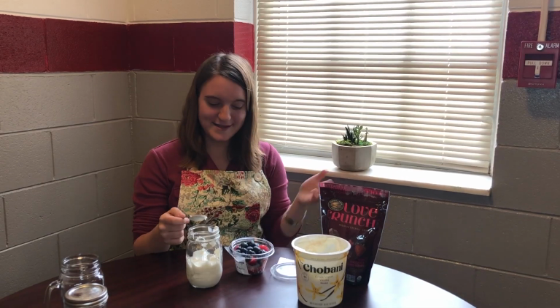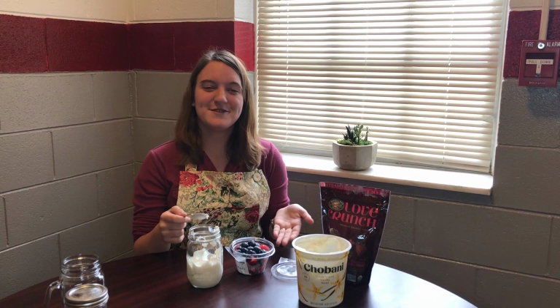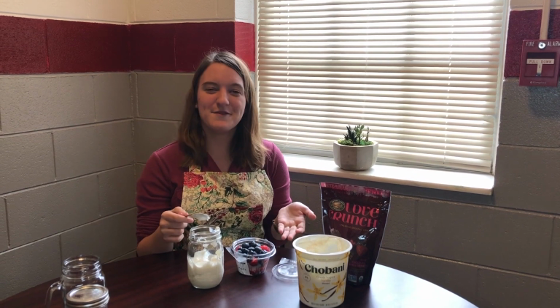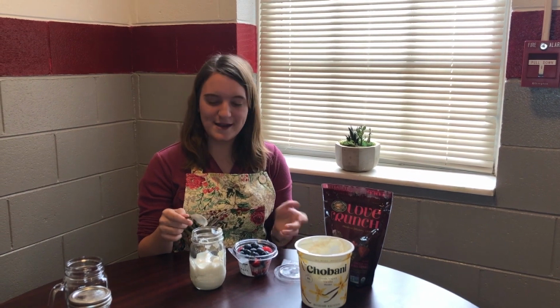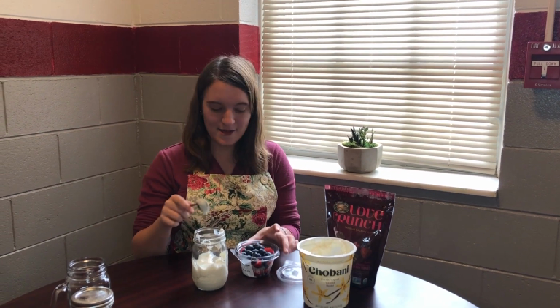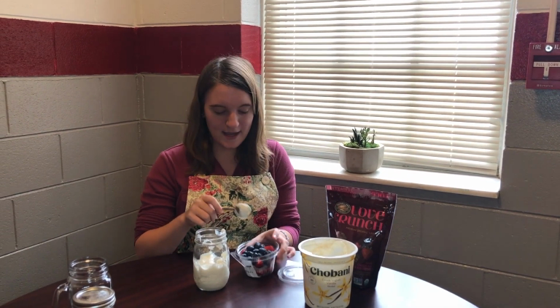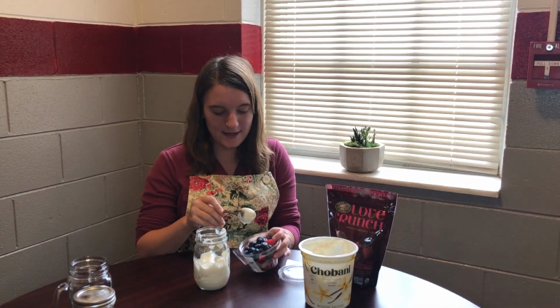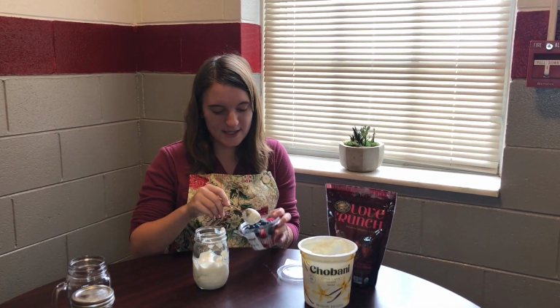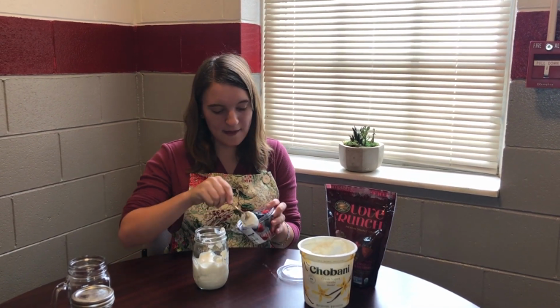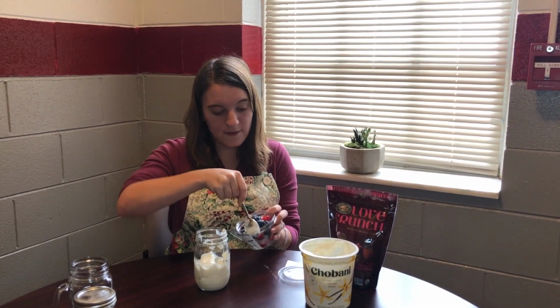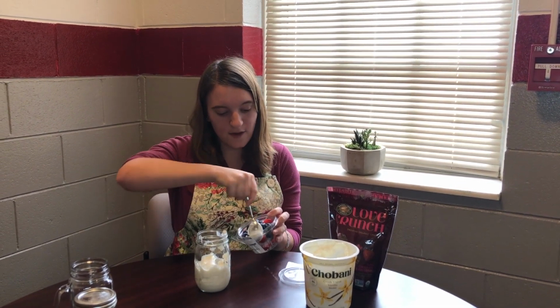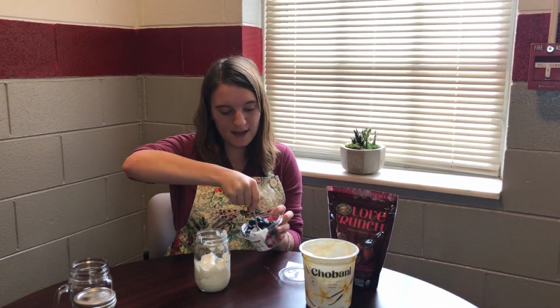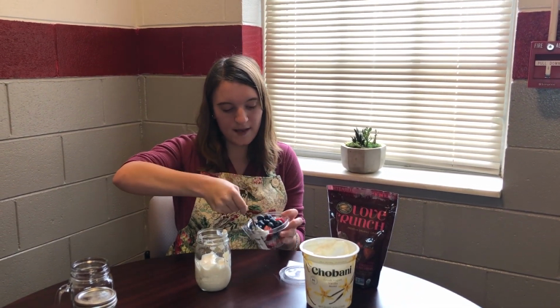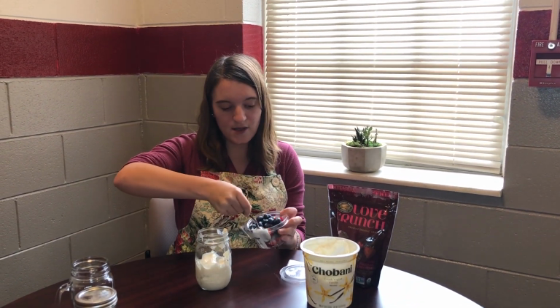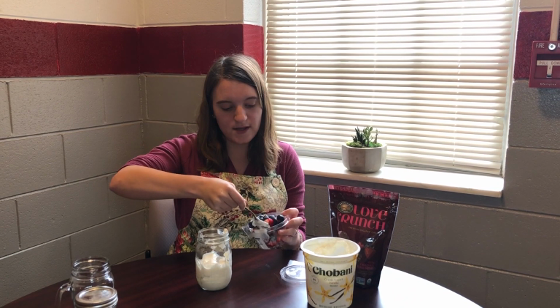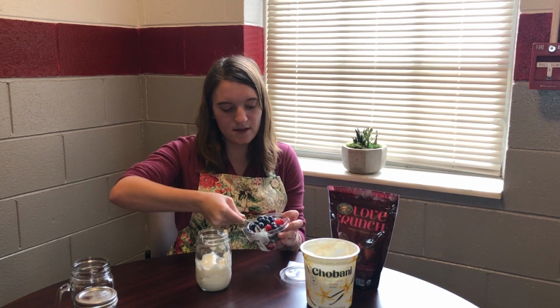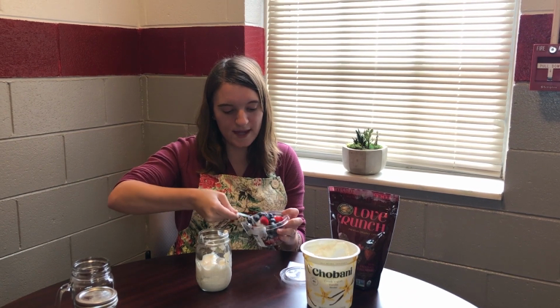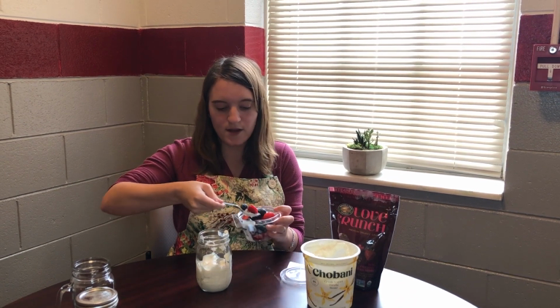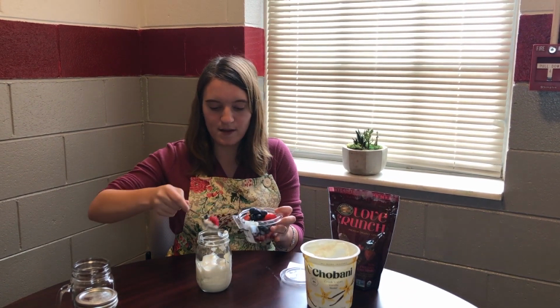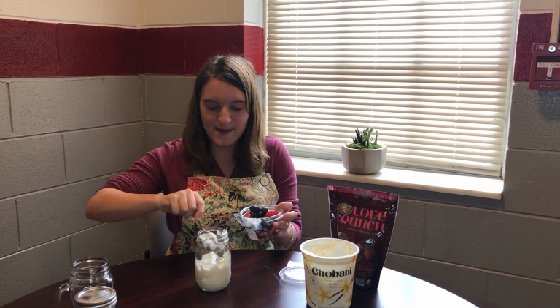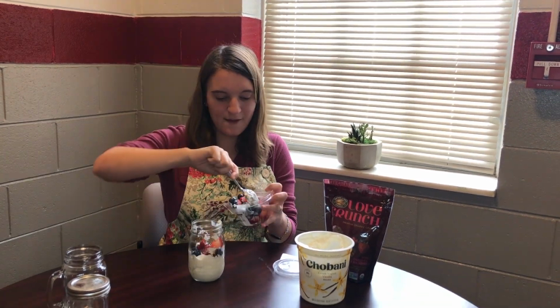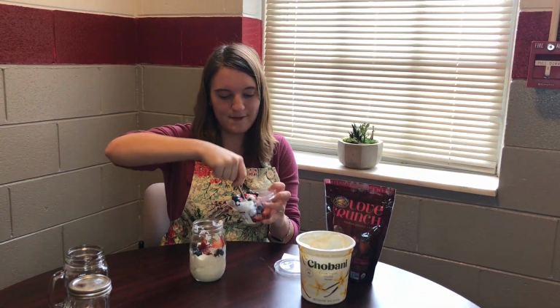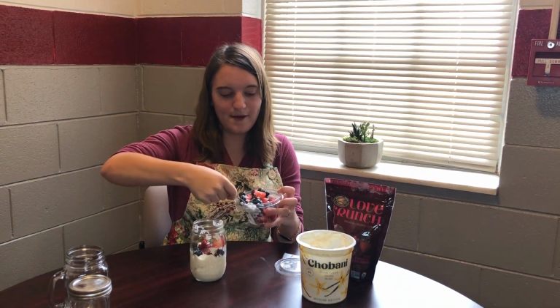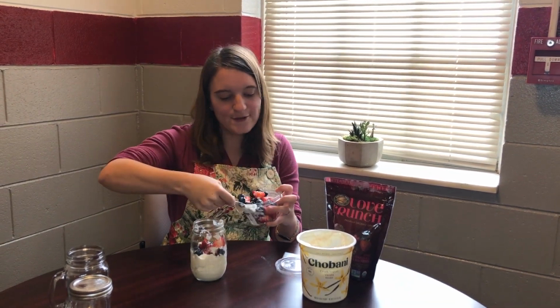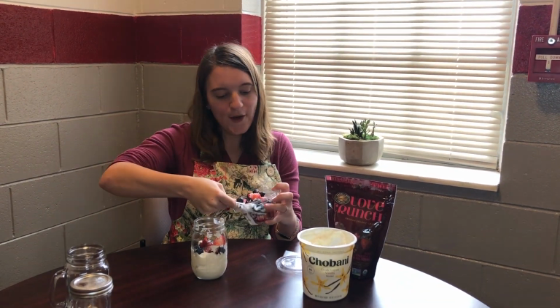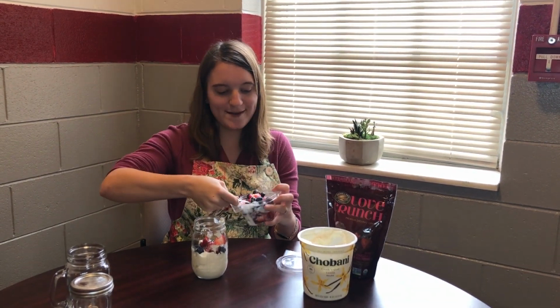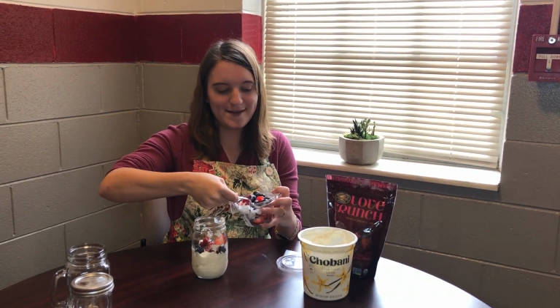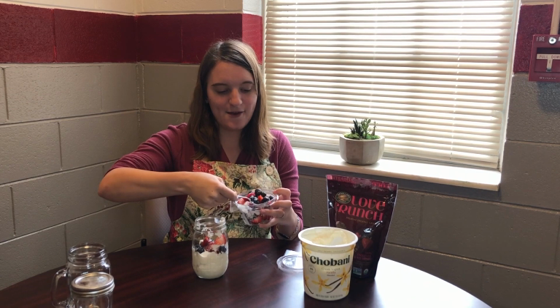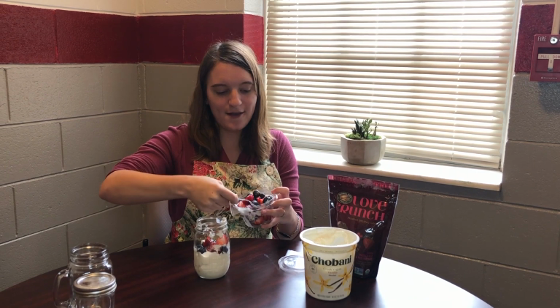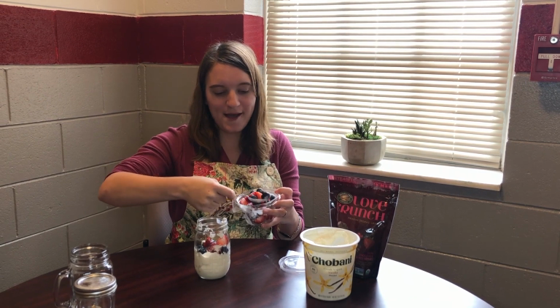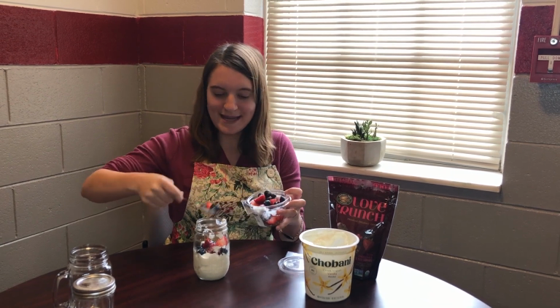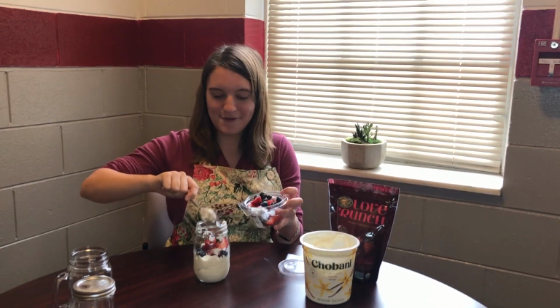Once you have your berries, you can add however much you want. You can put just a little bit or you could put a lot — whatever floats your boat. It's all about eating healthy.